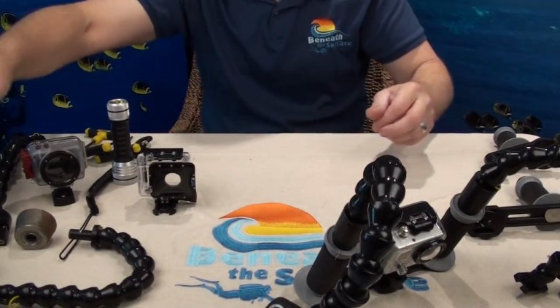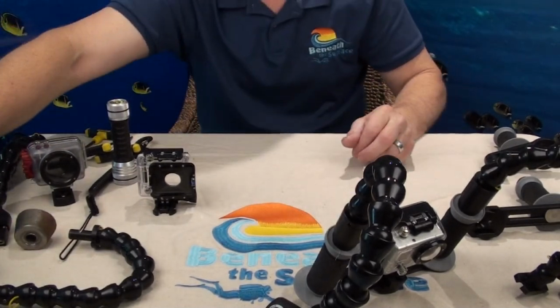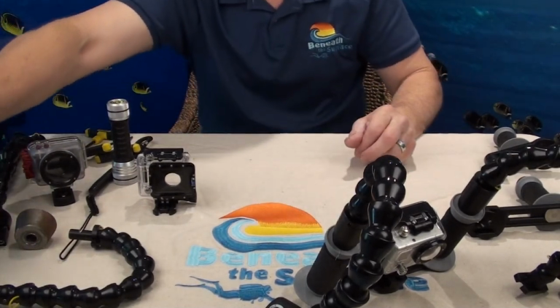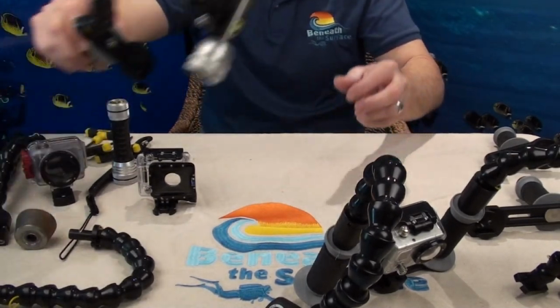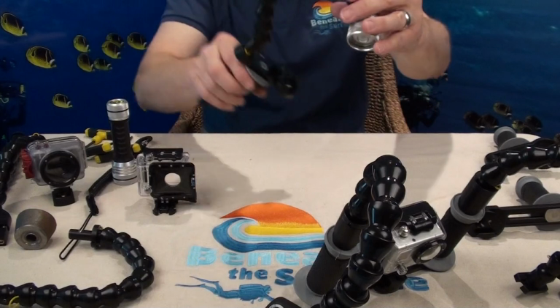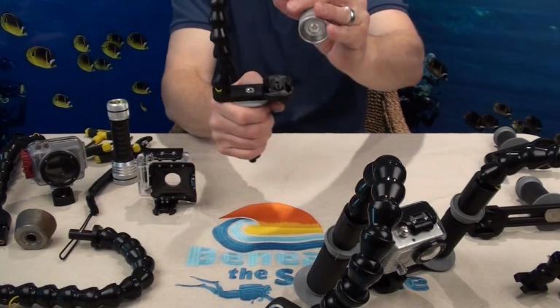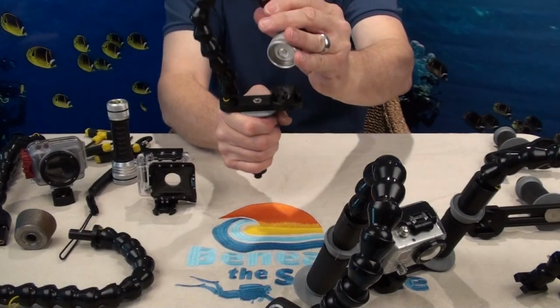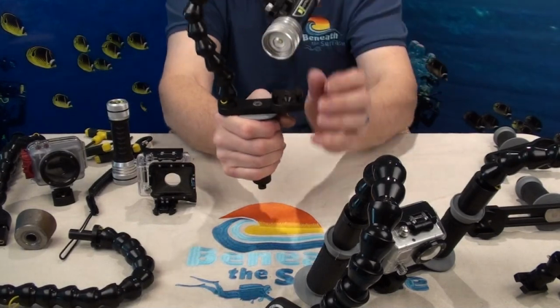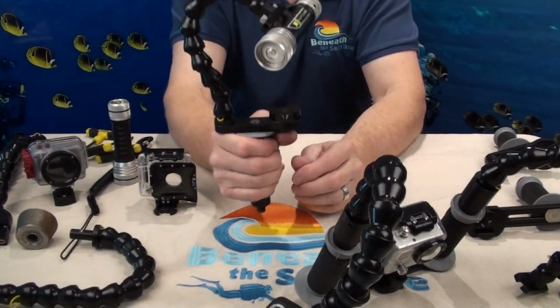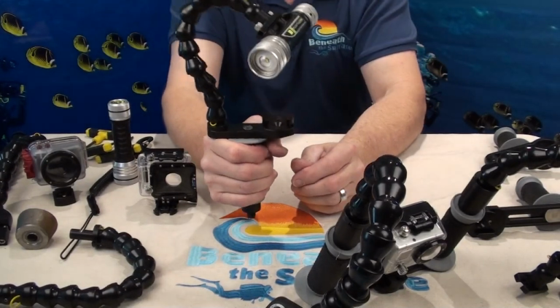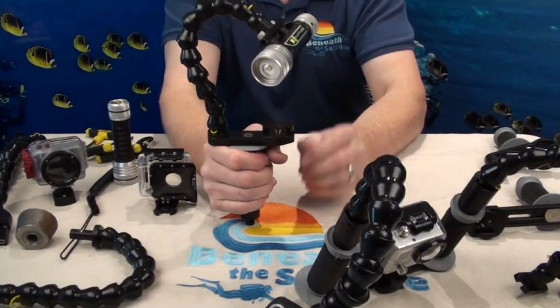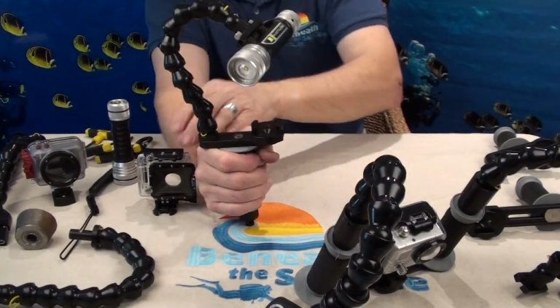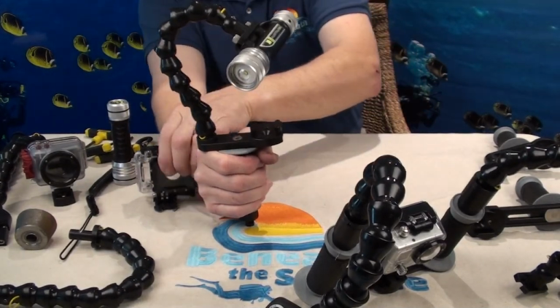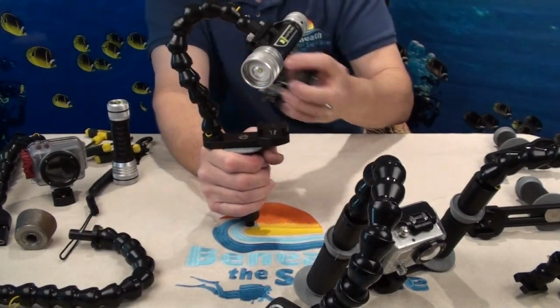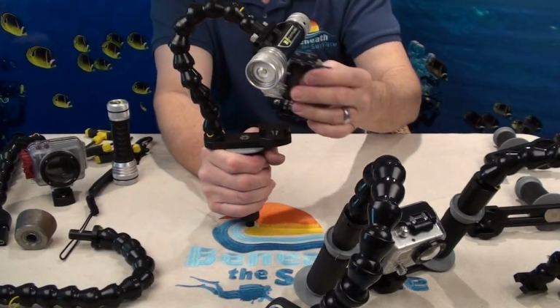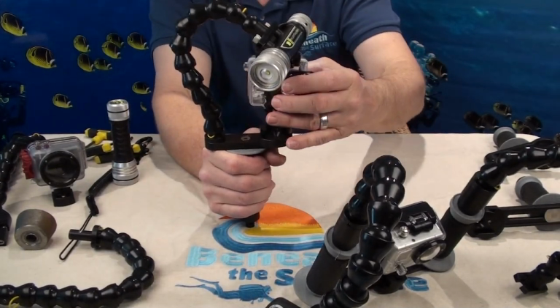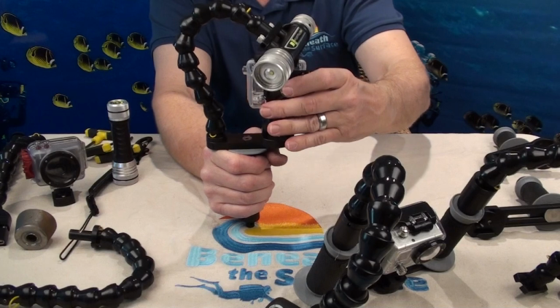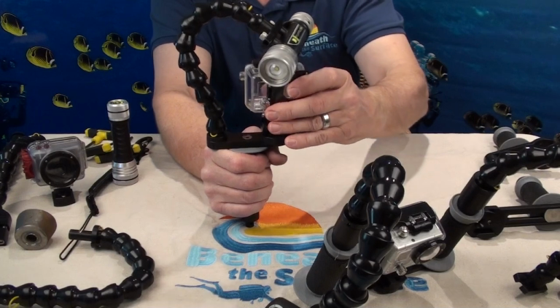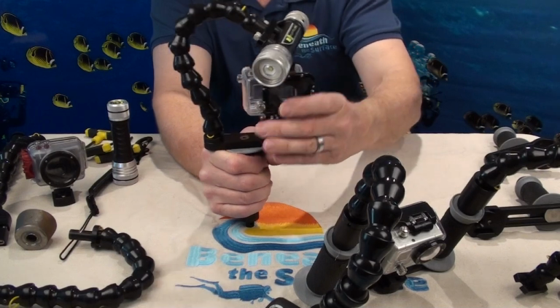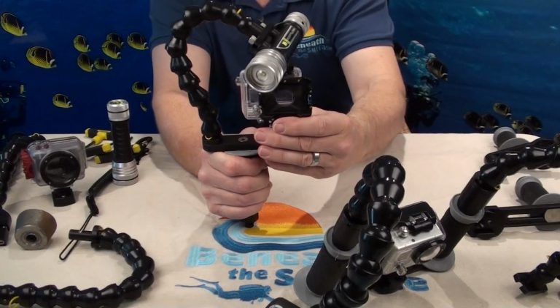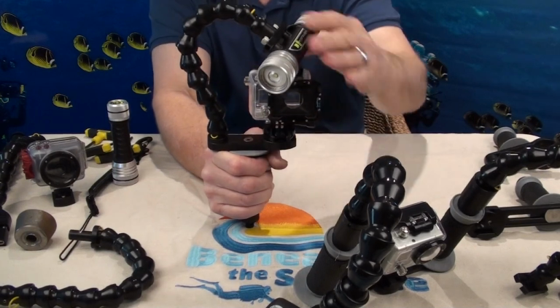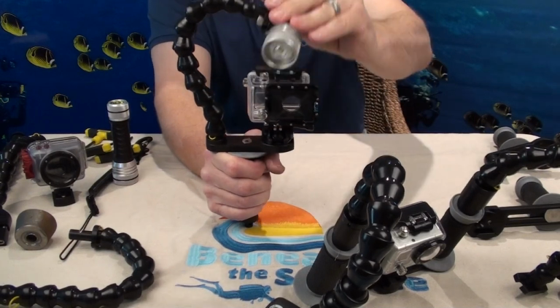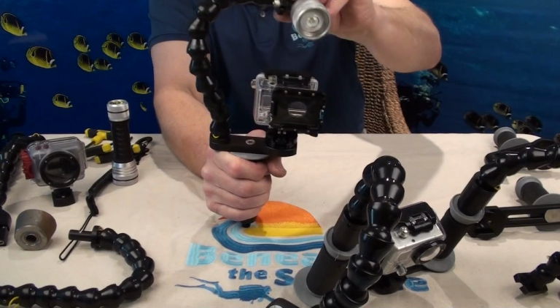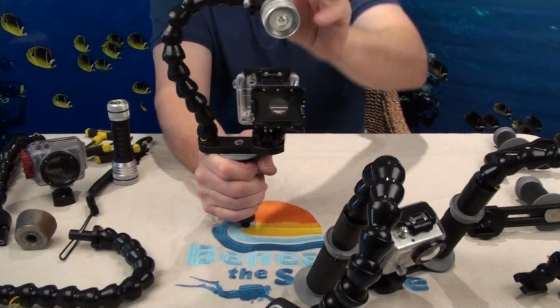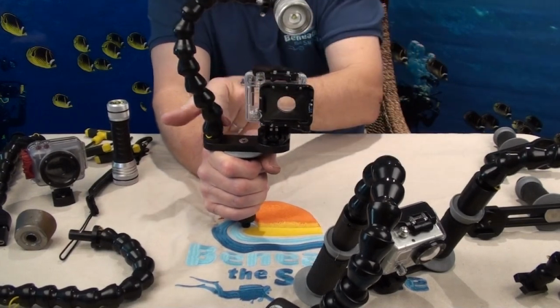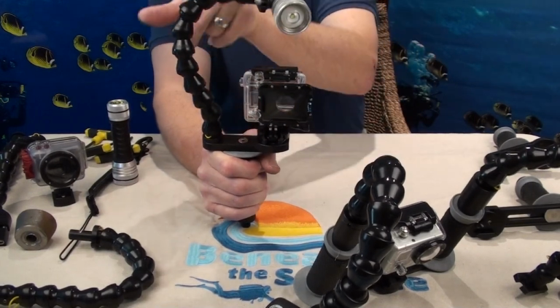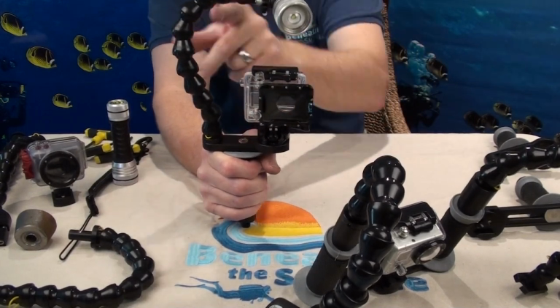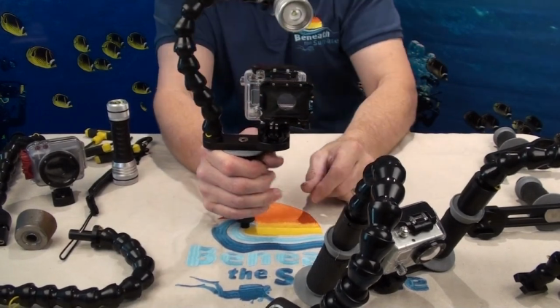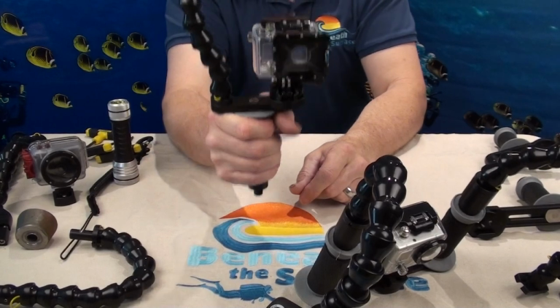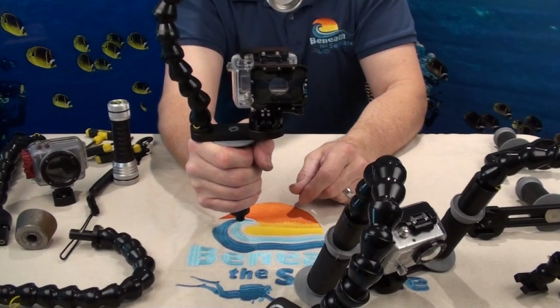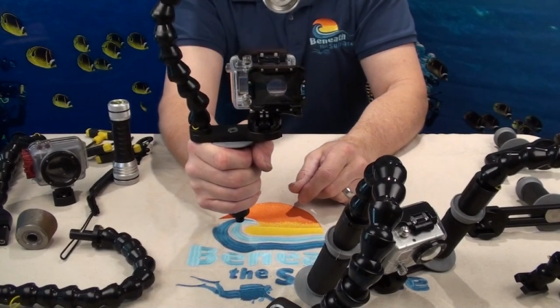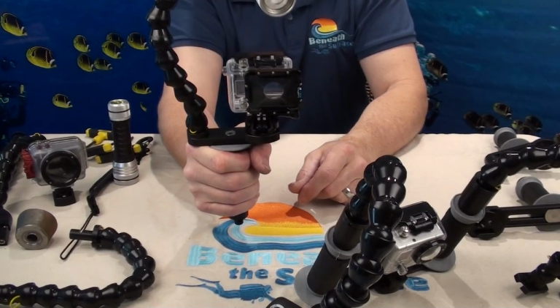This is also our model number one tray. It has the same quick disconnect camera mount and comes complete with the arm and a pistol grip handle.